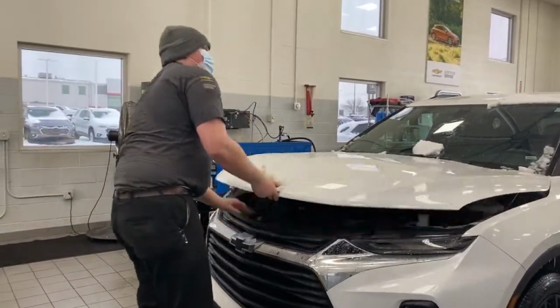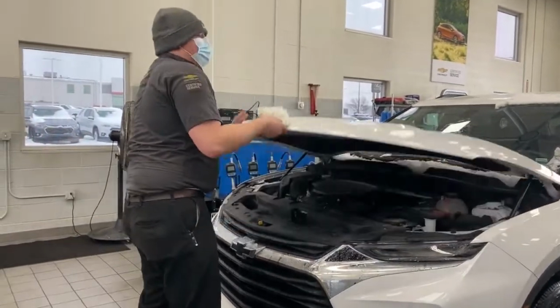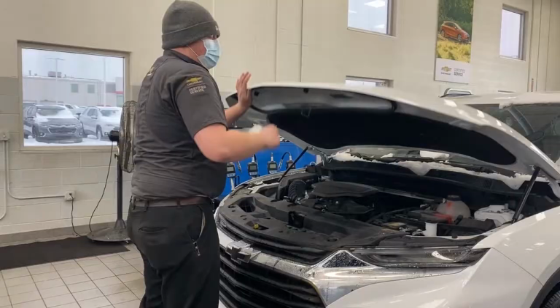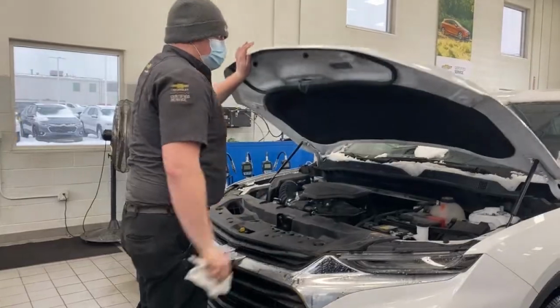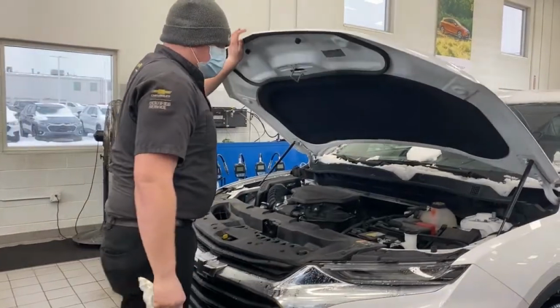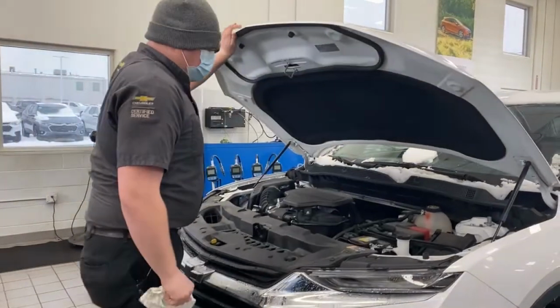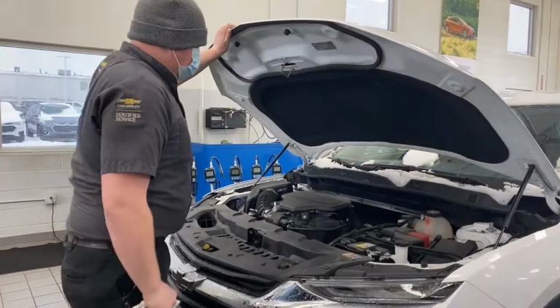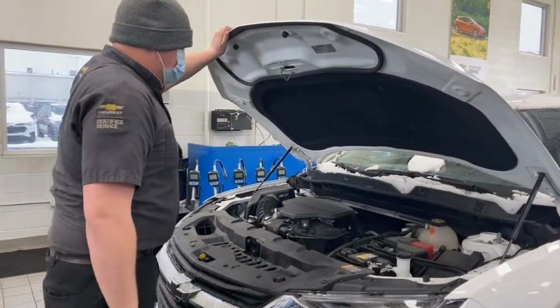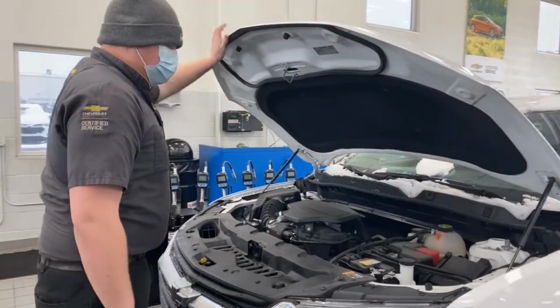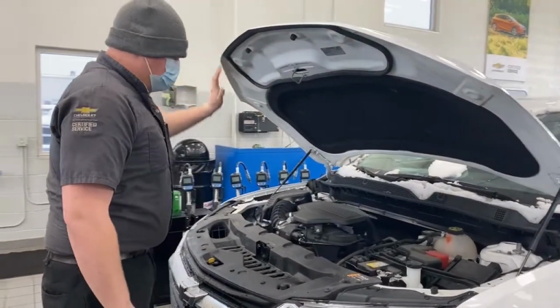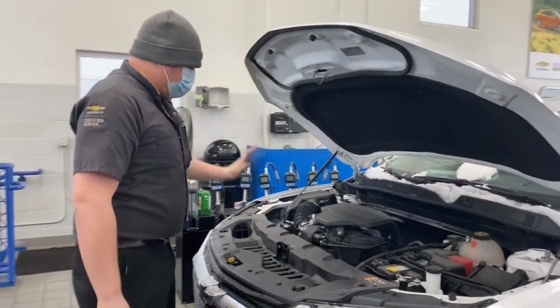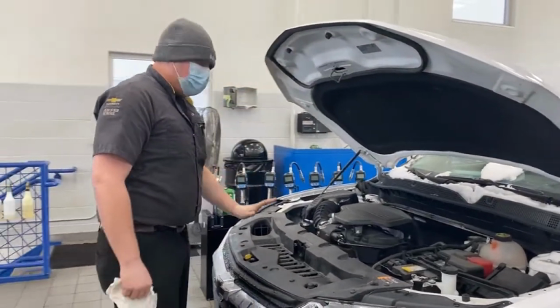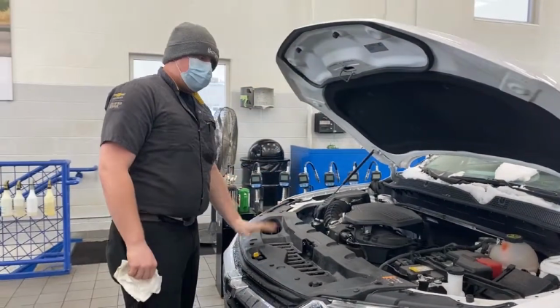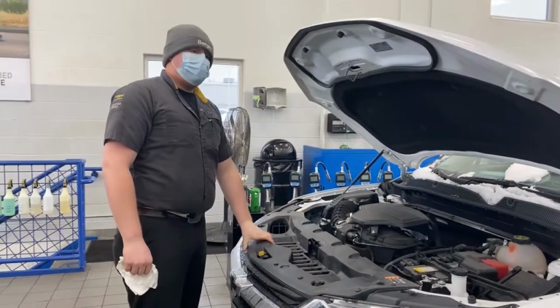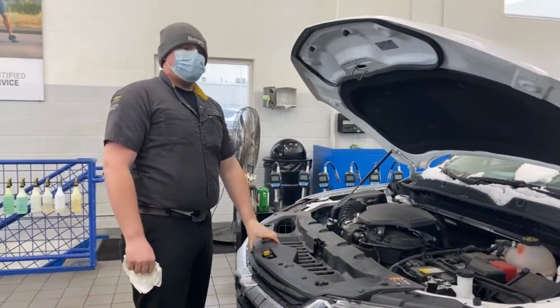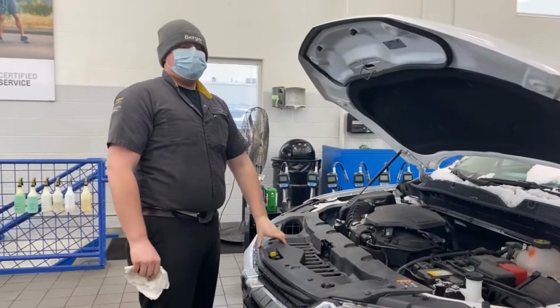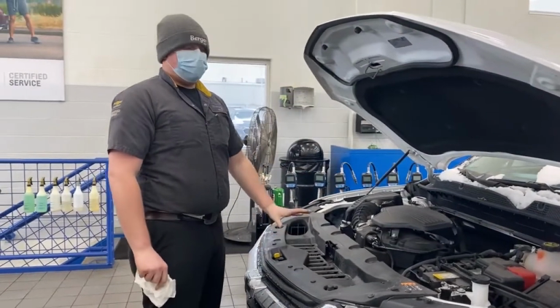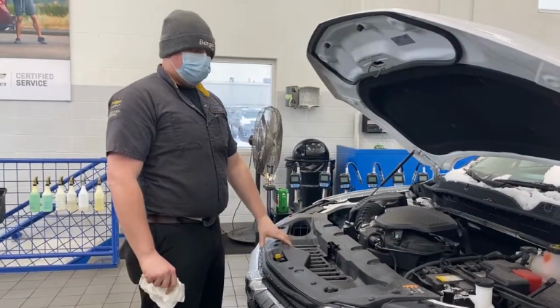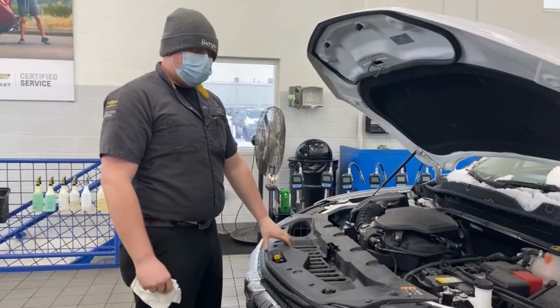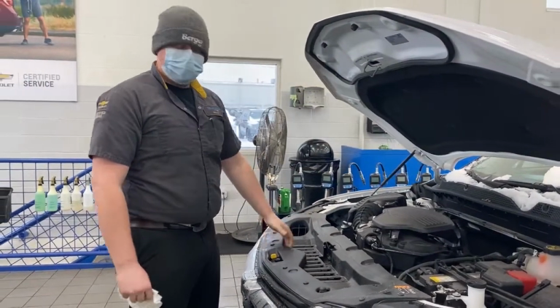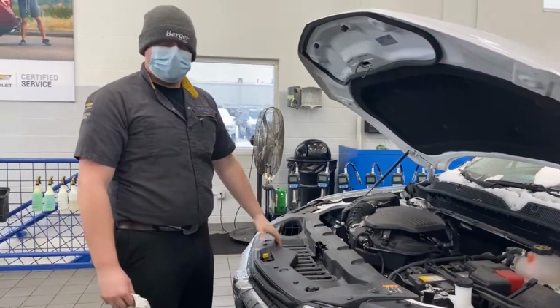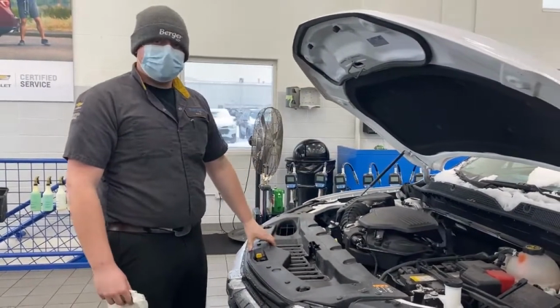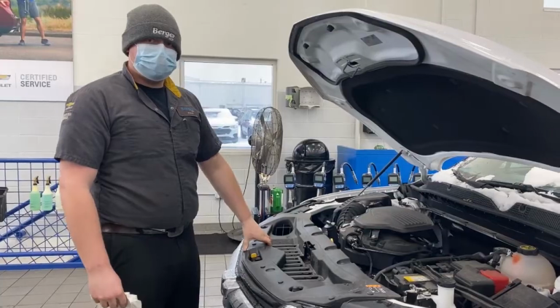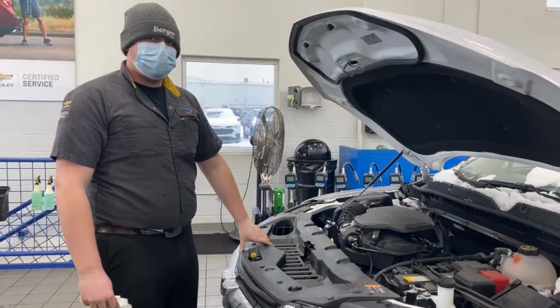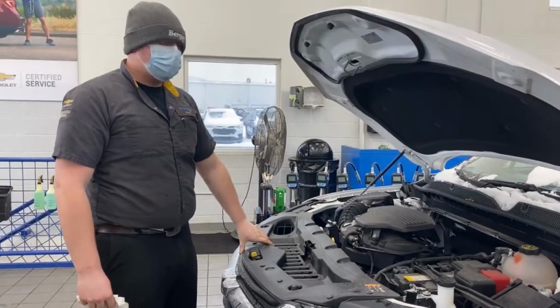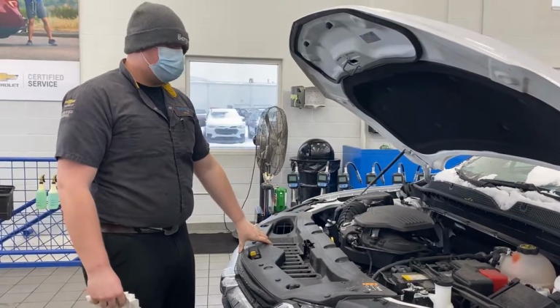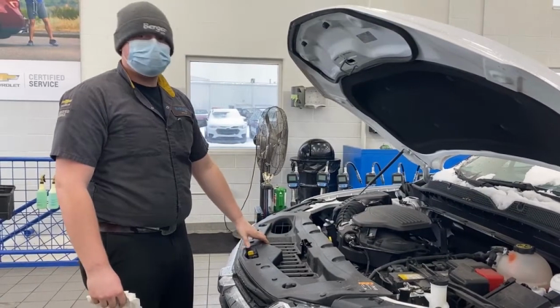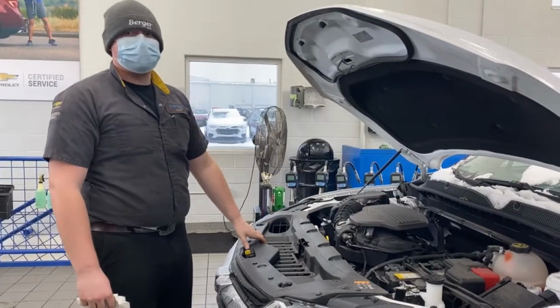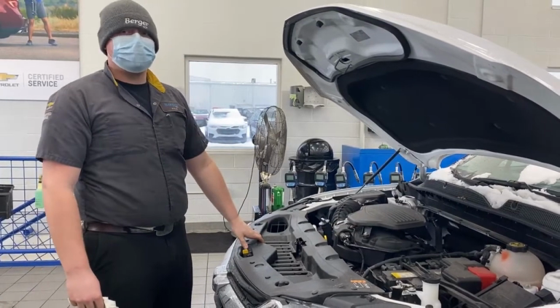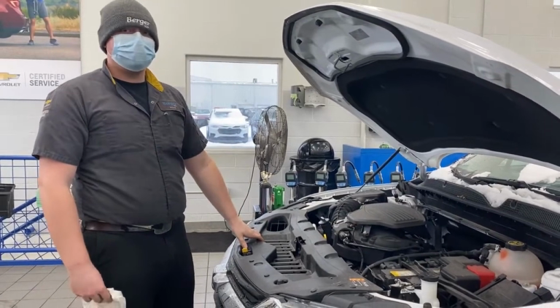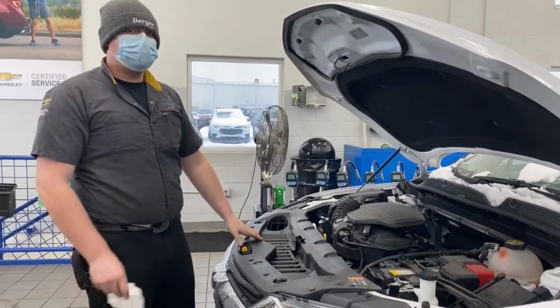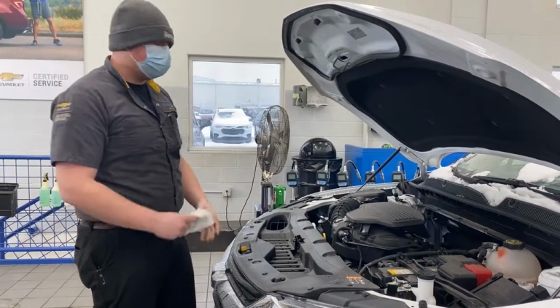When you're checking your oil level, you want to make sure the vehicle is turned off and has not been running for the last 15 minutes or longer. That's a GM recommendation to make sure you get the most accurate reading as possible.